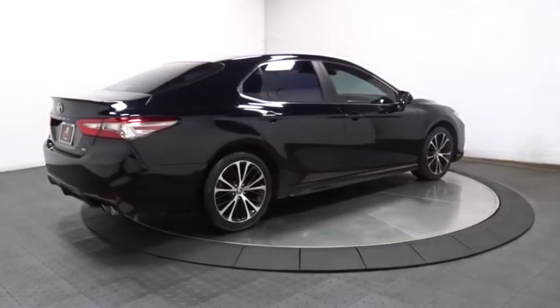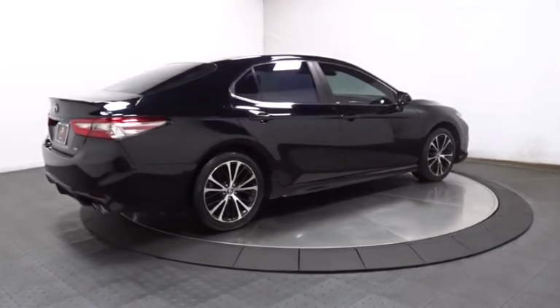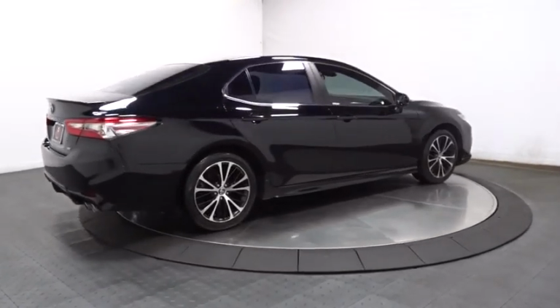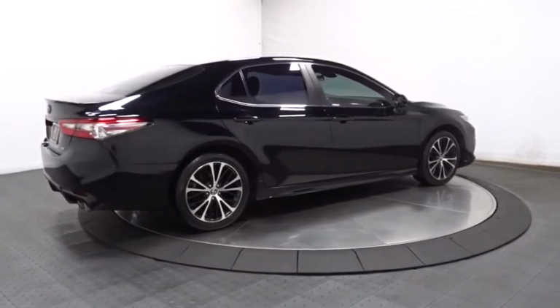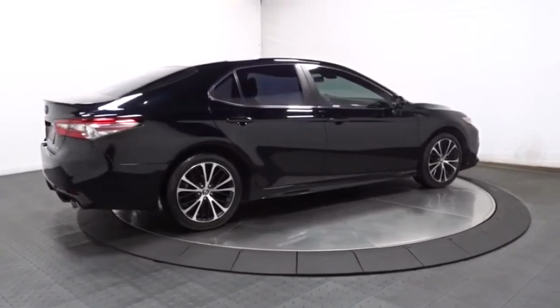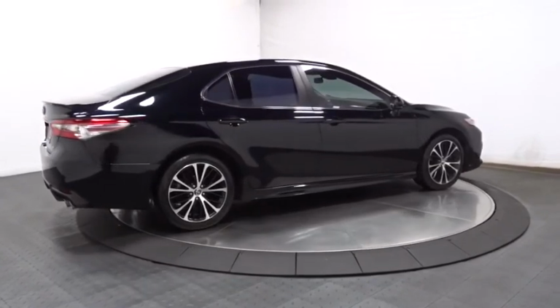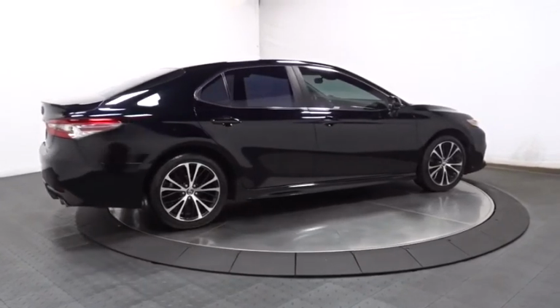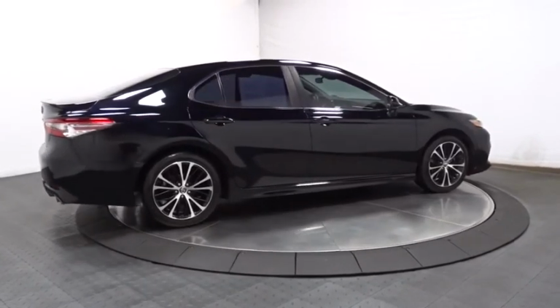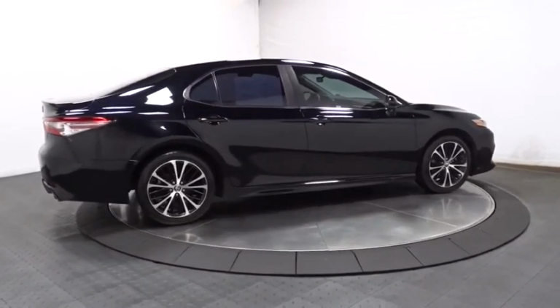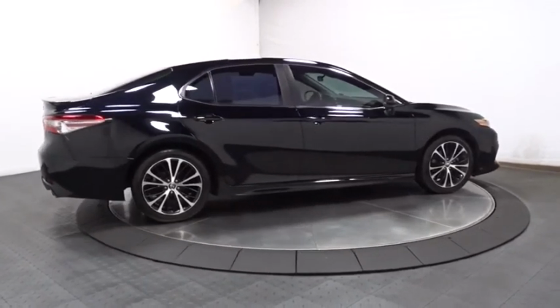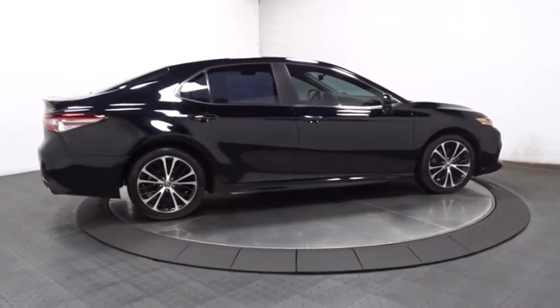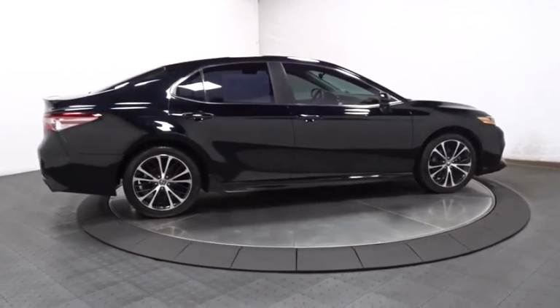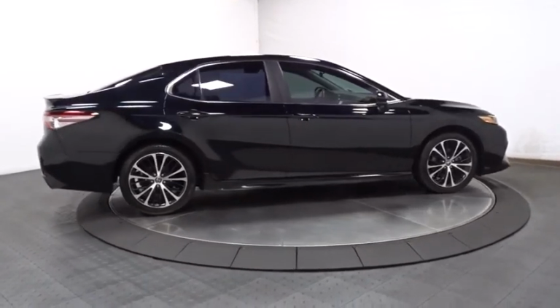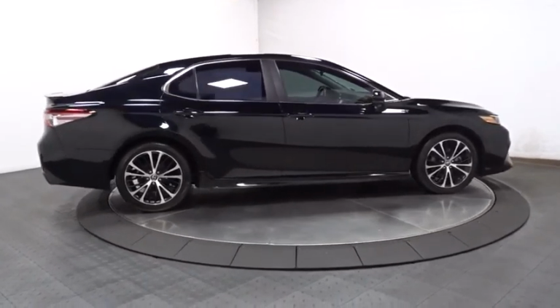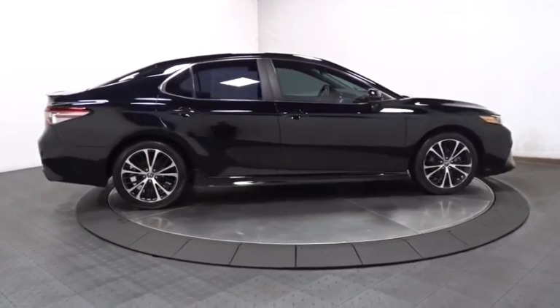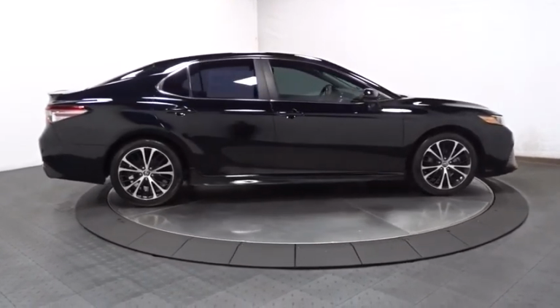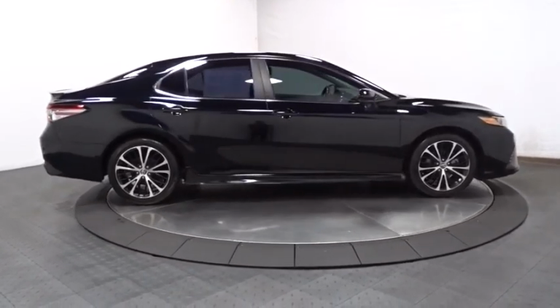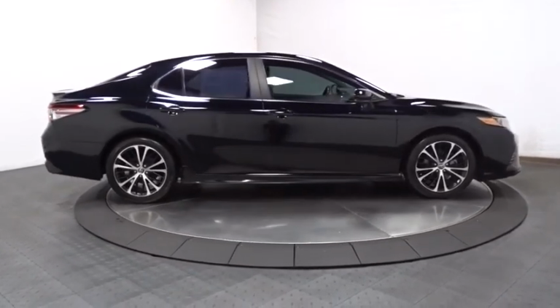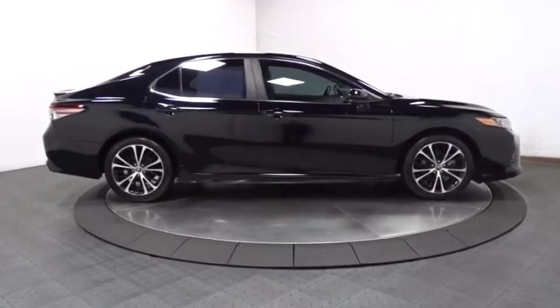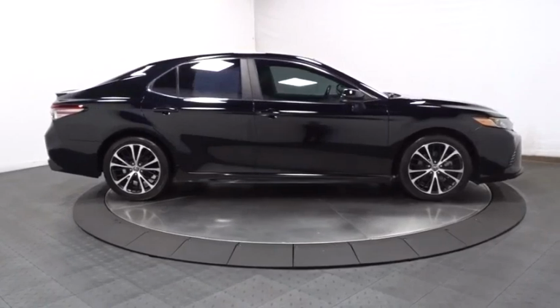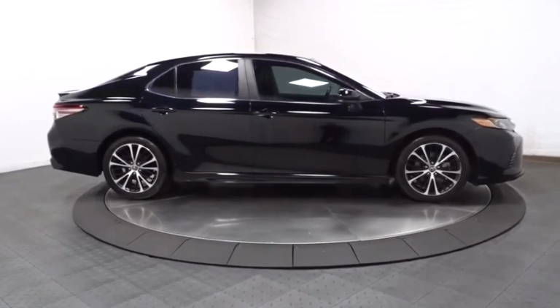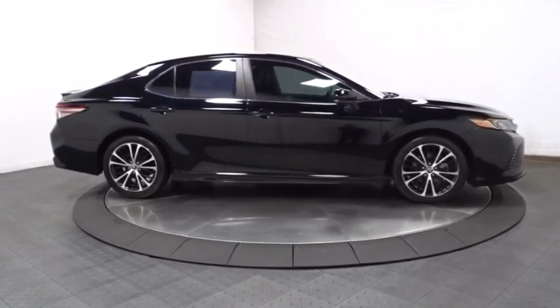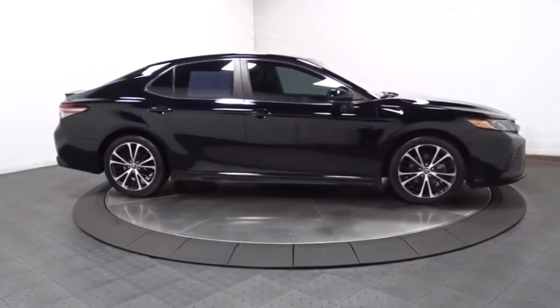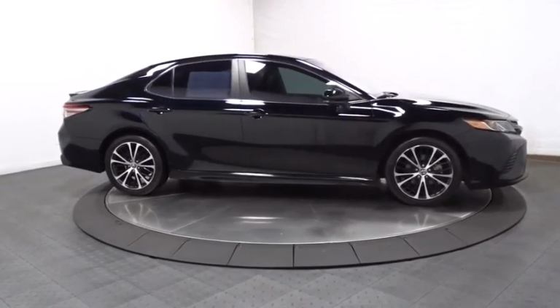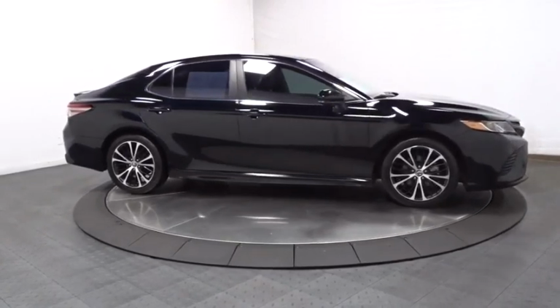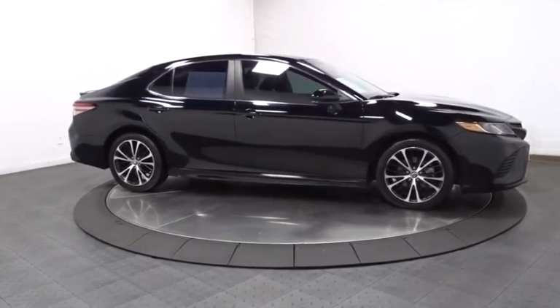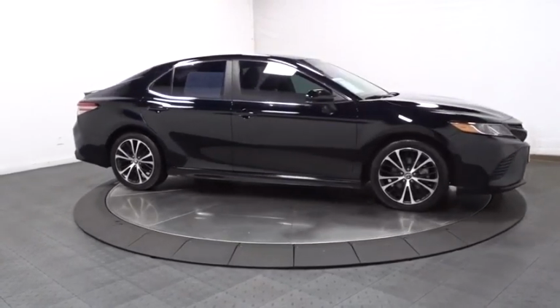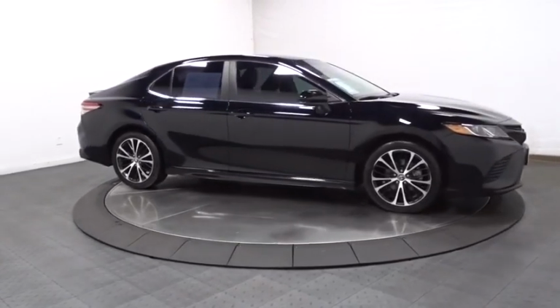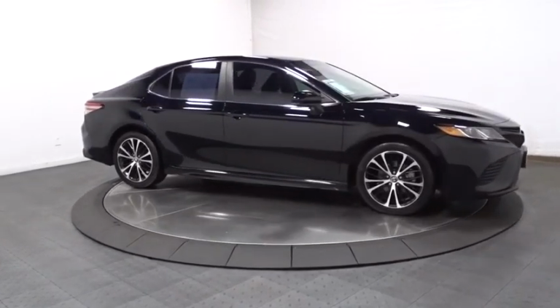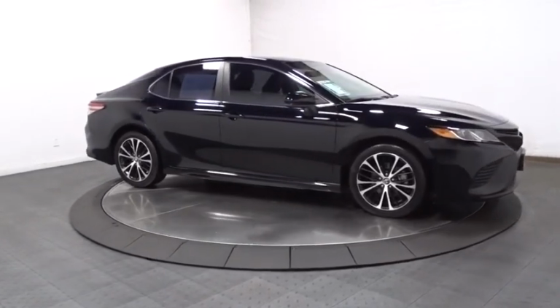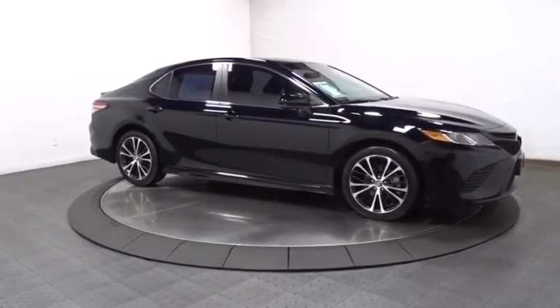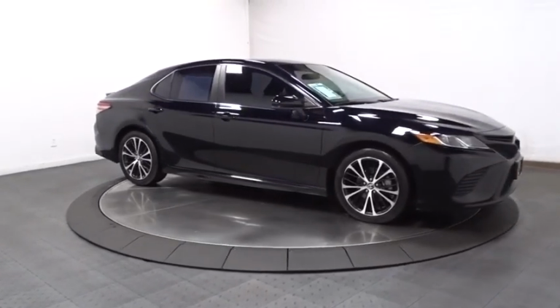Engine immobilizer. Power rear window sunshade. Four-piece floor mat set. Low tire pressure warning. Wouldn't you look great in this vehicle? Stop in today and see for yourself.